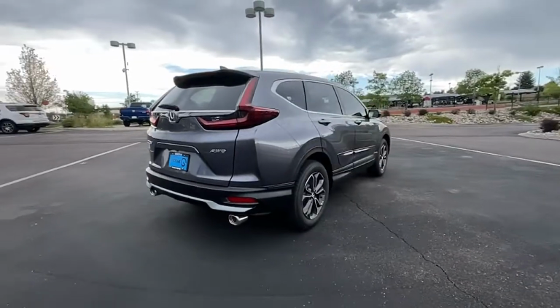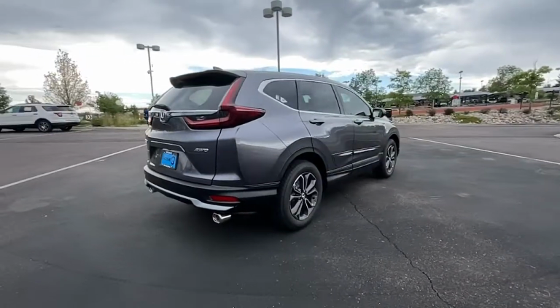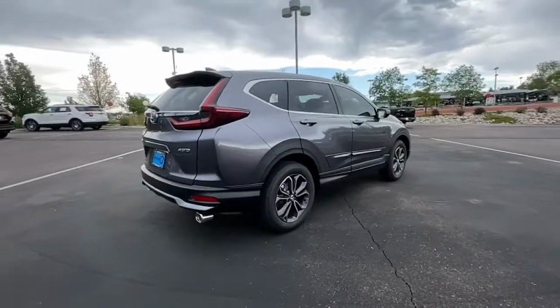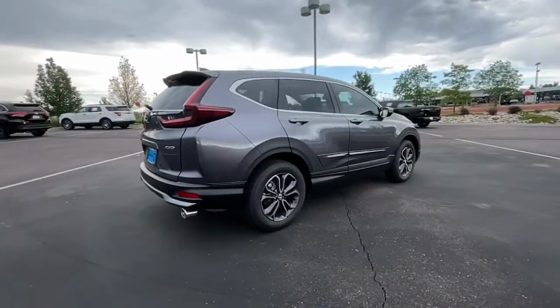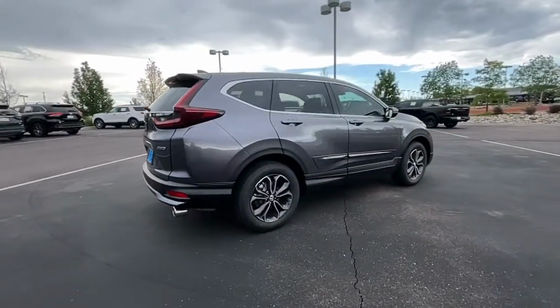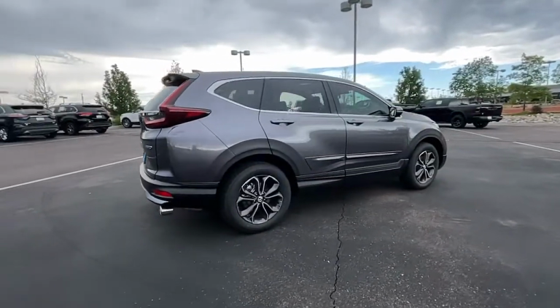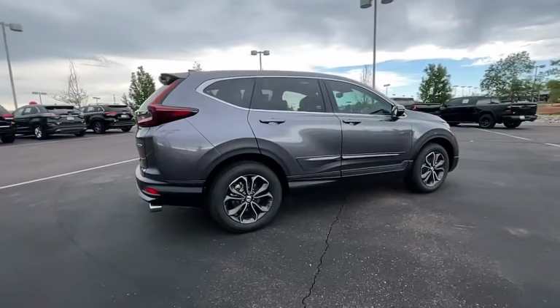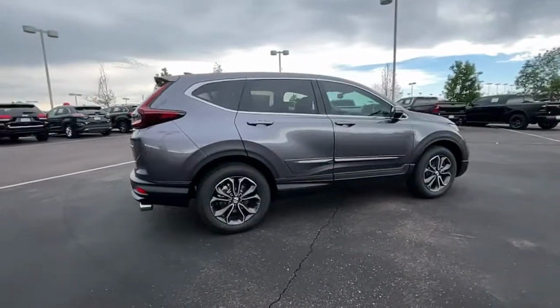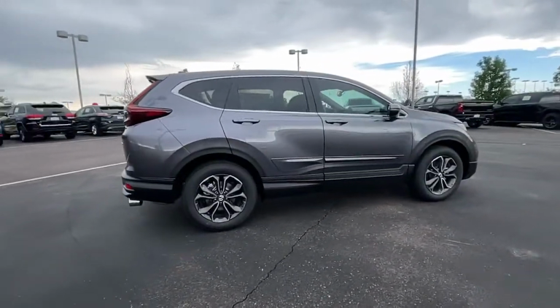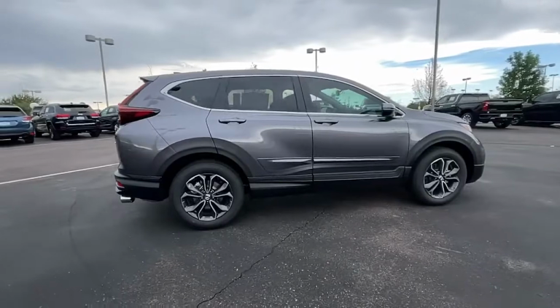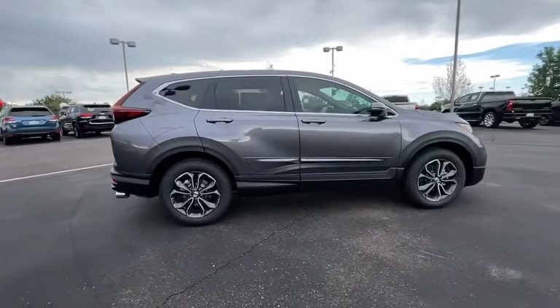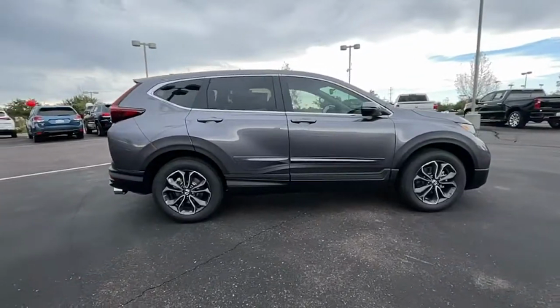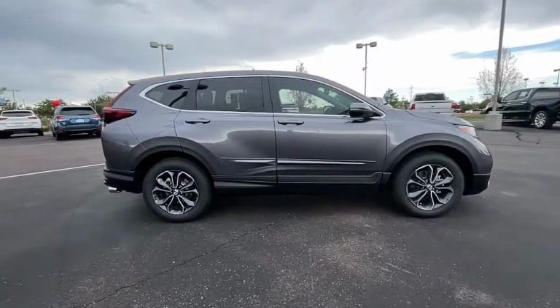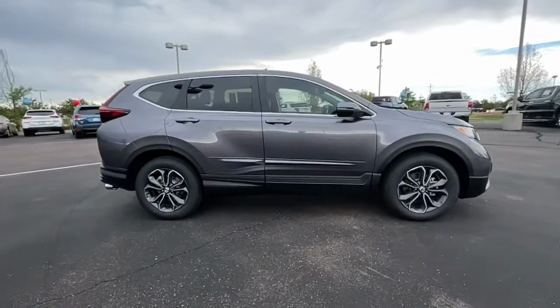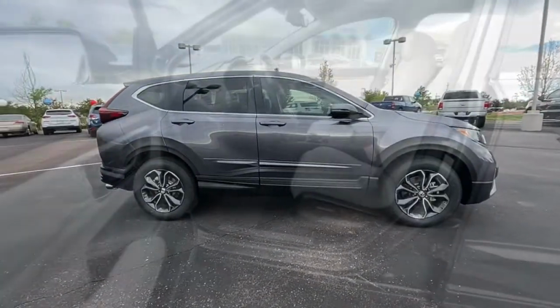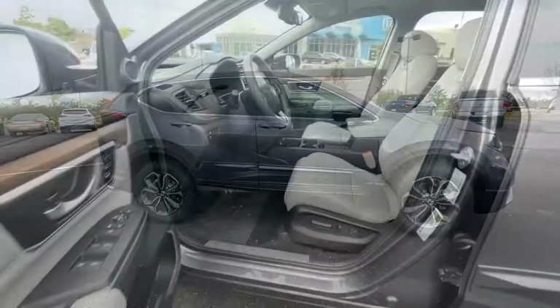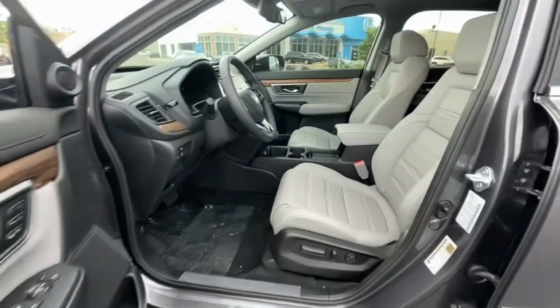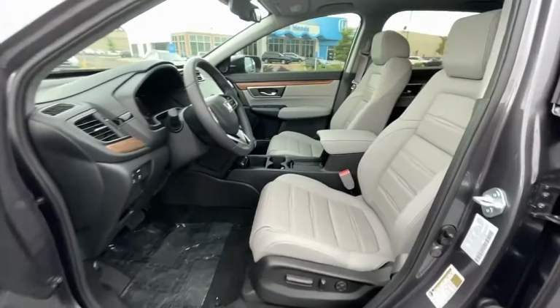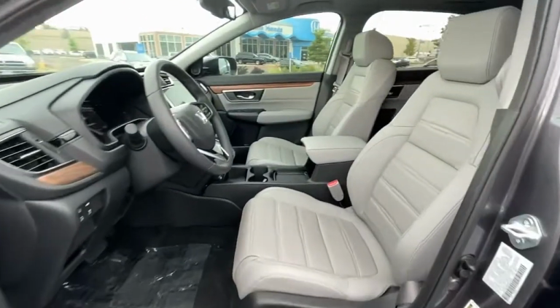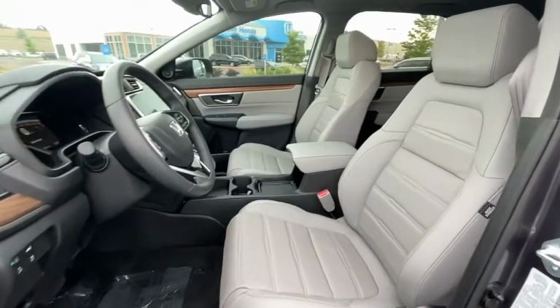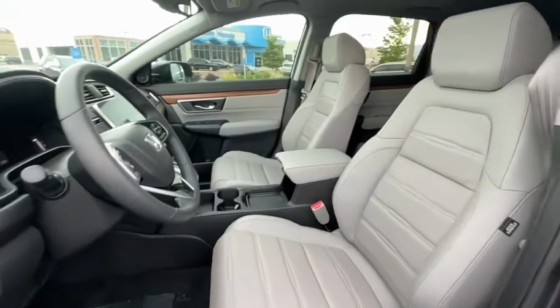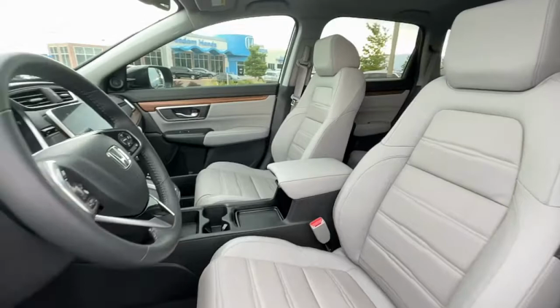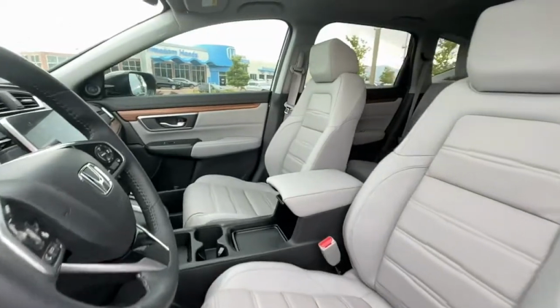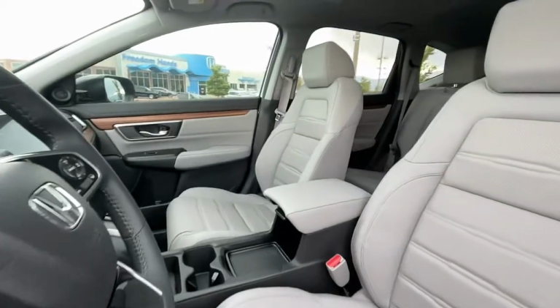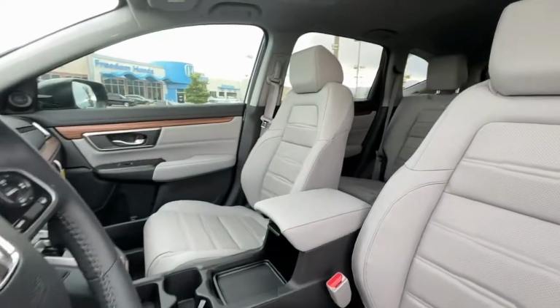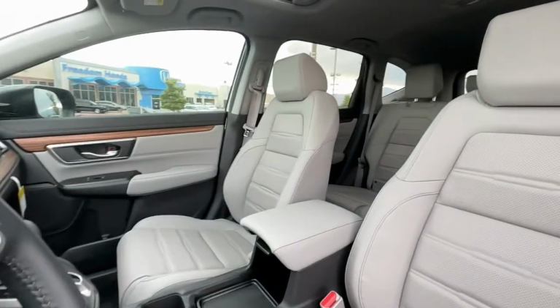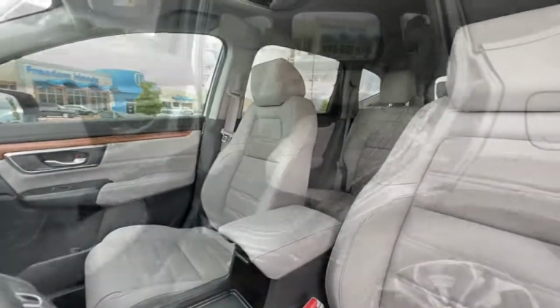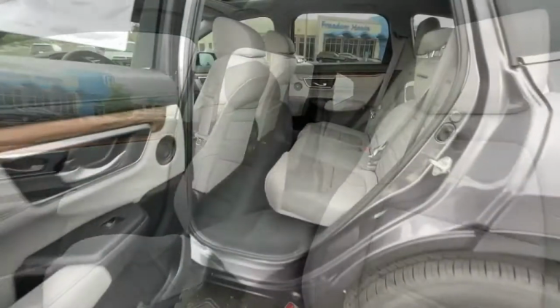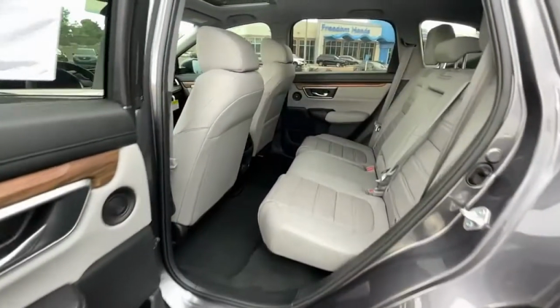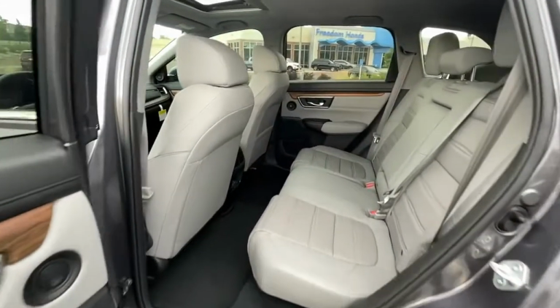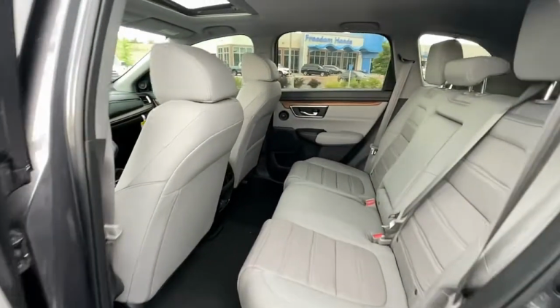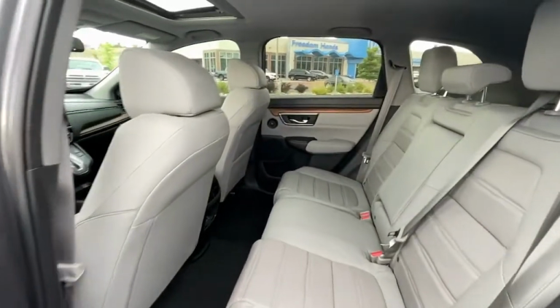Keyless entry, sun/moonroof, adaptive cruise control, power passenger seat, power lift gate, fog lamps, power driver seat, aluminum wheels, heated front seat, dual zone AC.